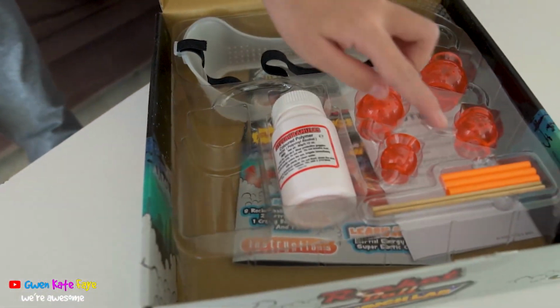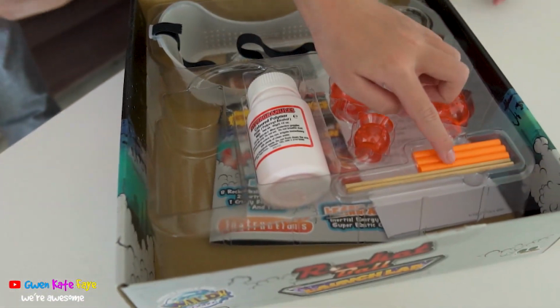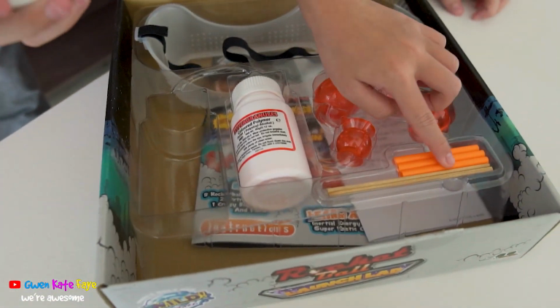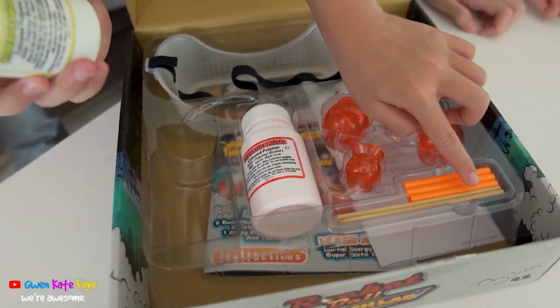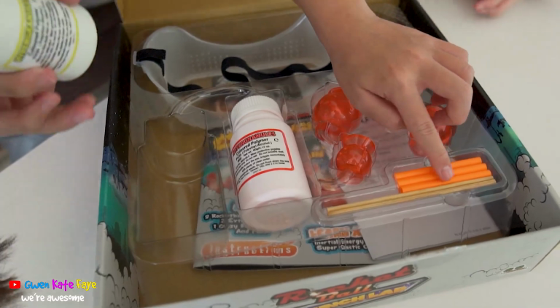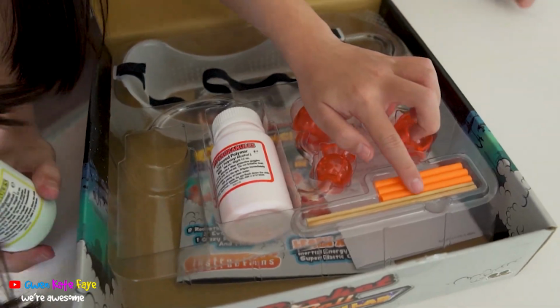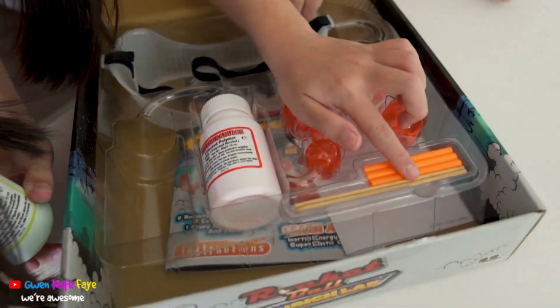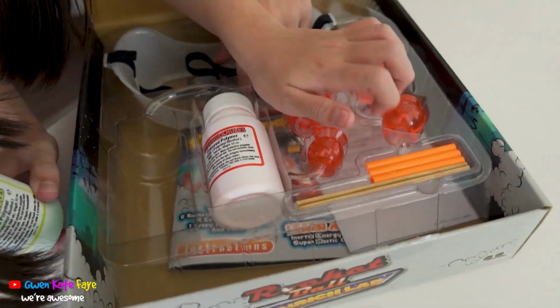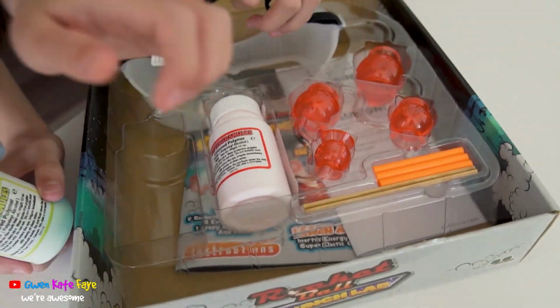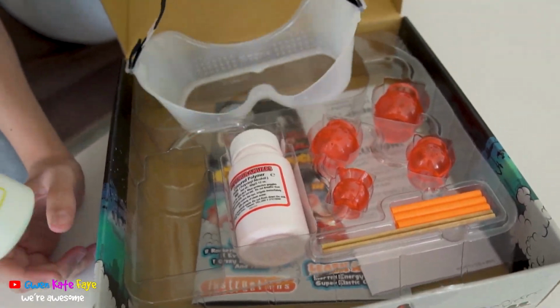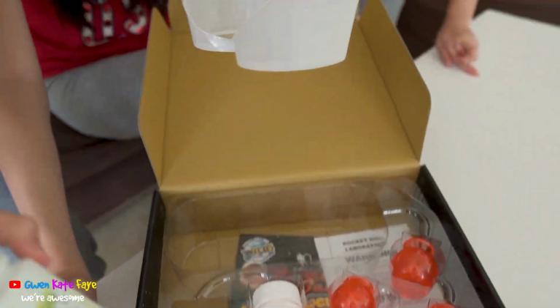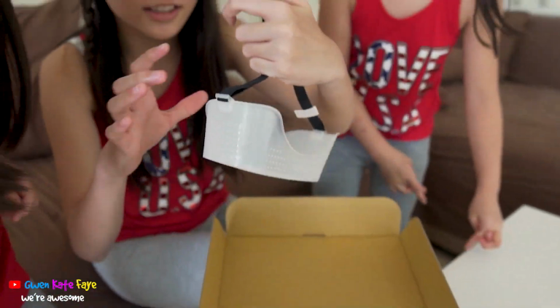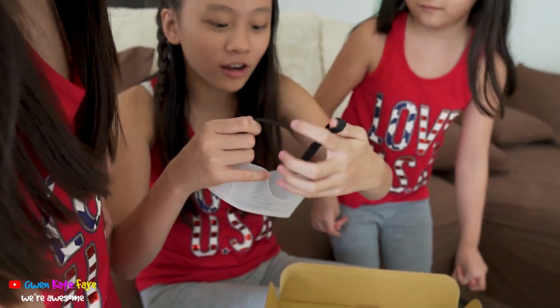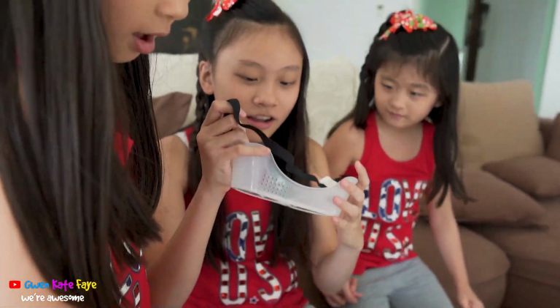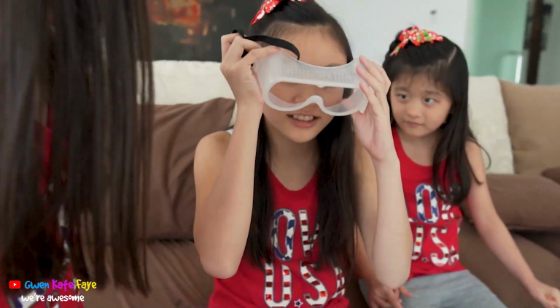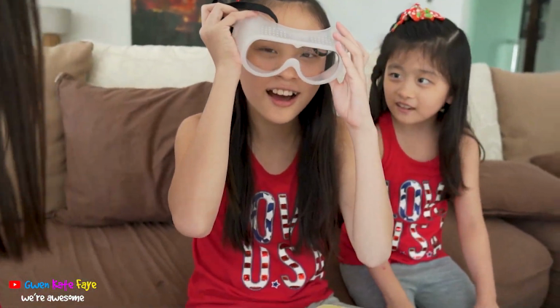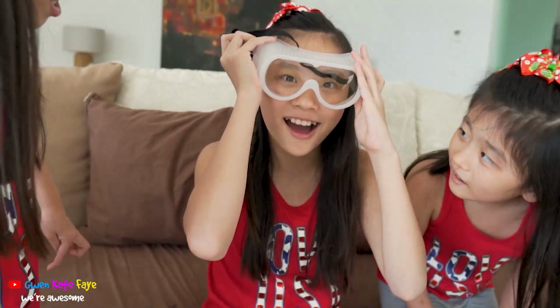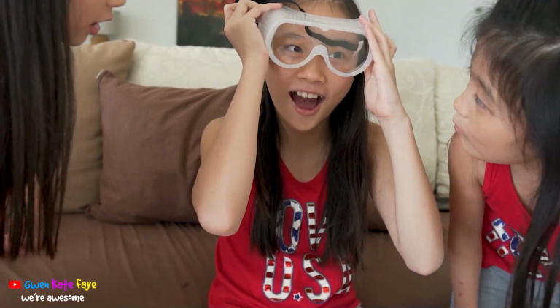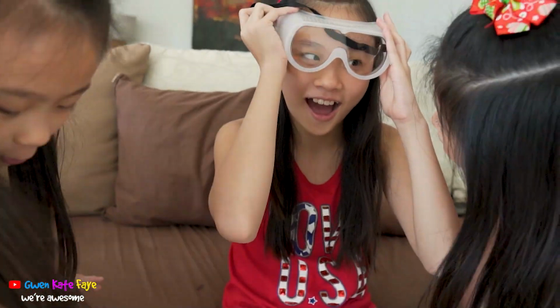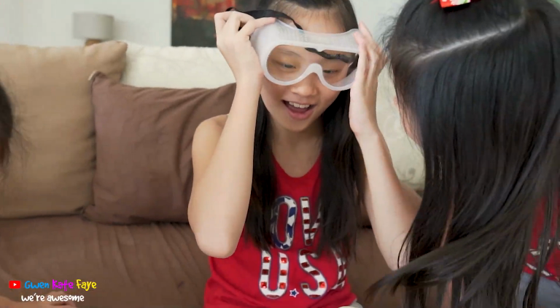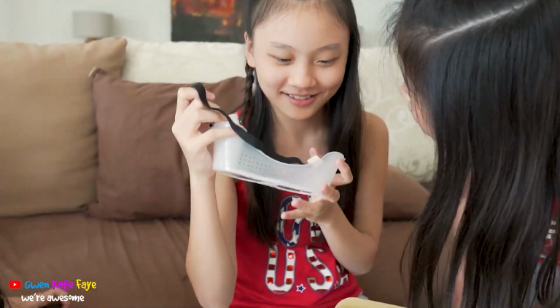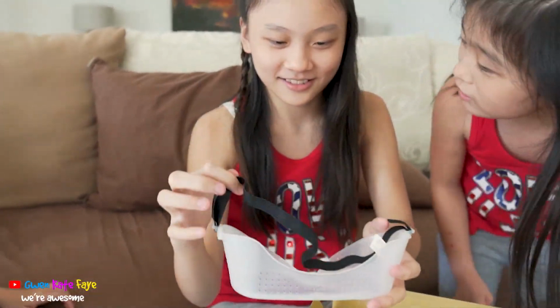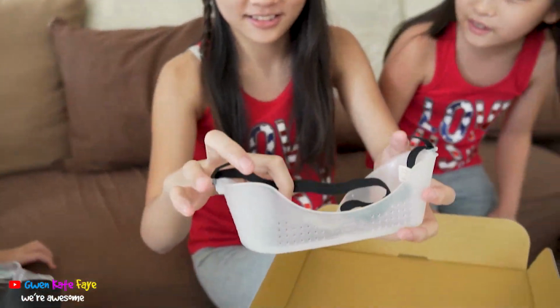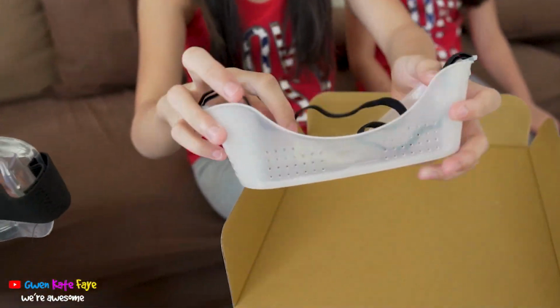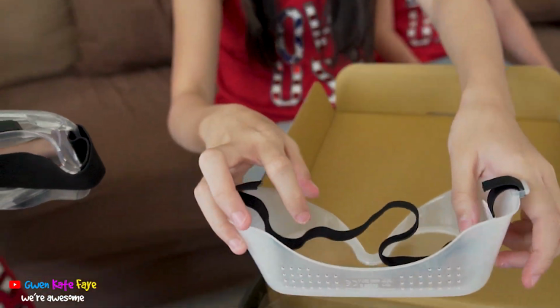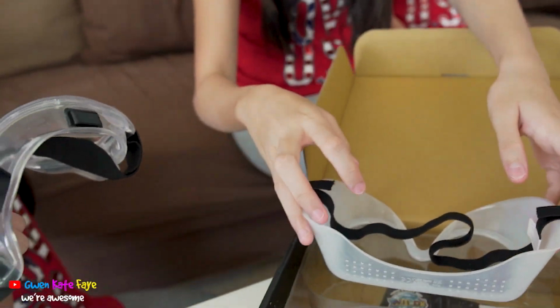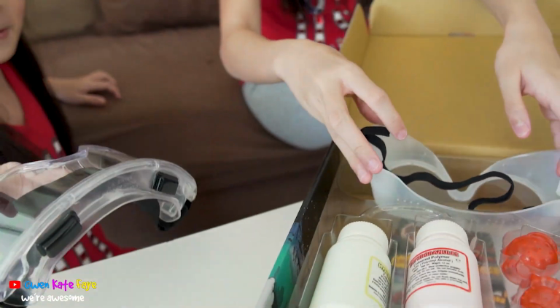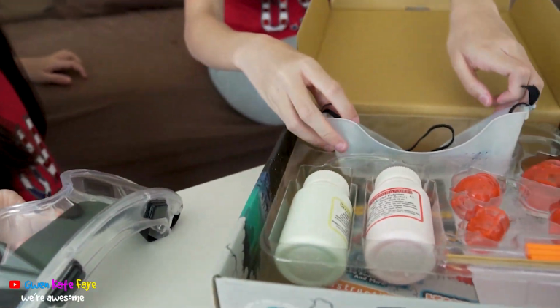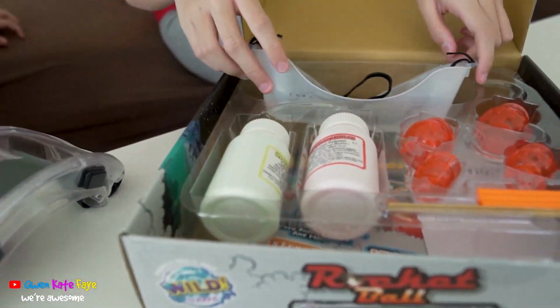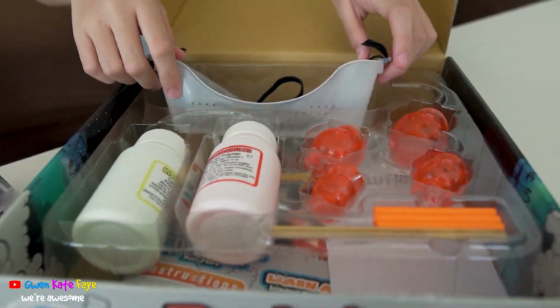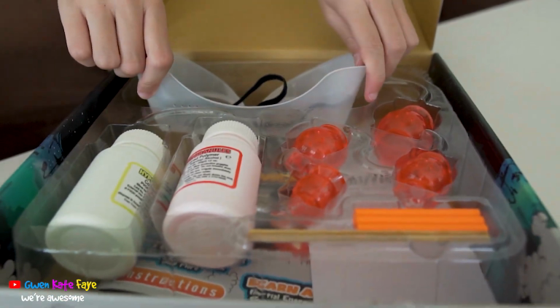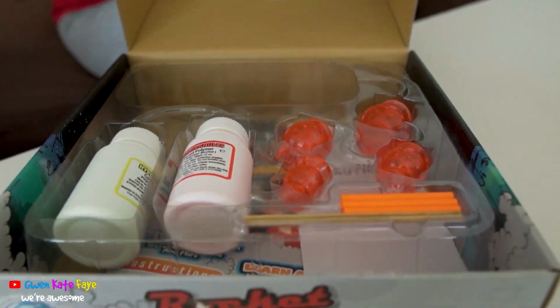Wait, what is this? Is this a straw? Oh wait, this is the goggles! Oh, your eyes are too small — but we already prepared the goggles!